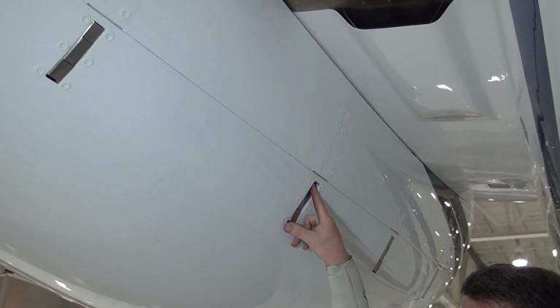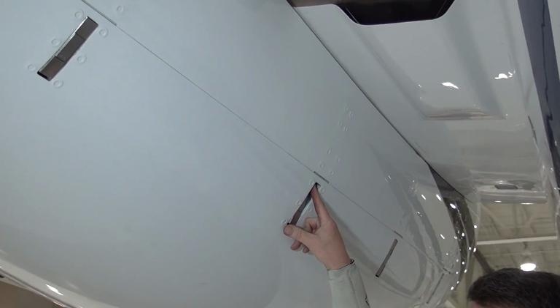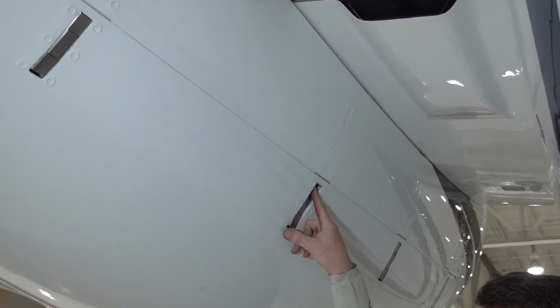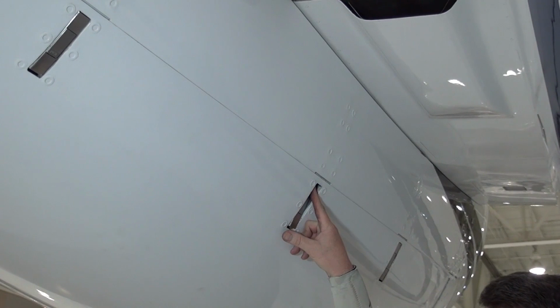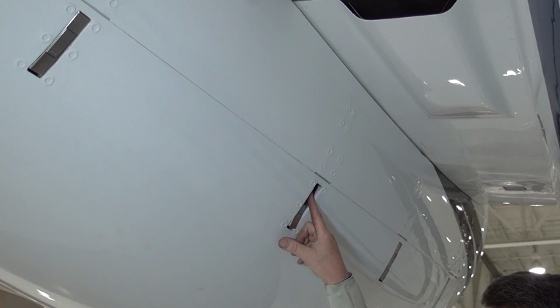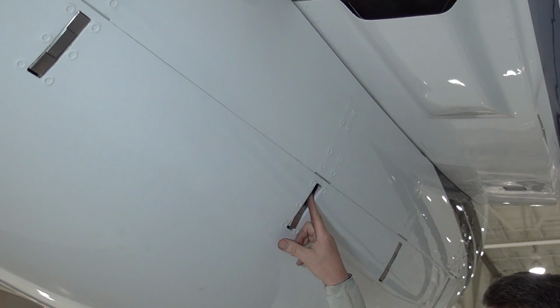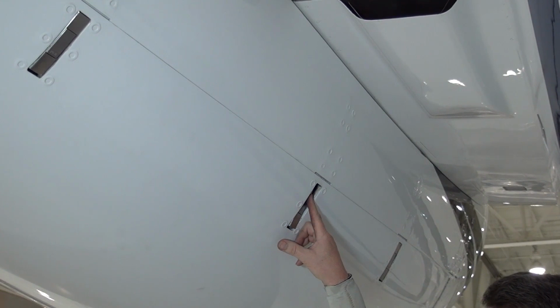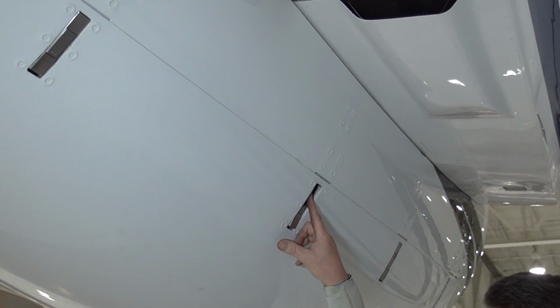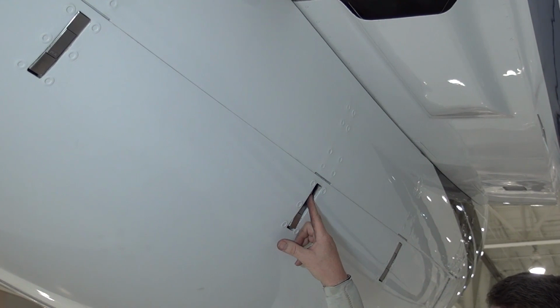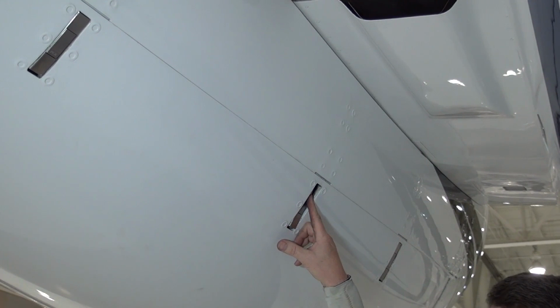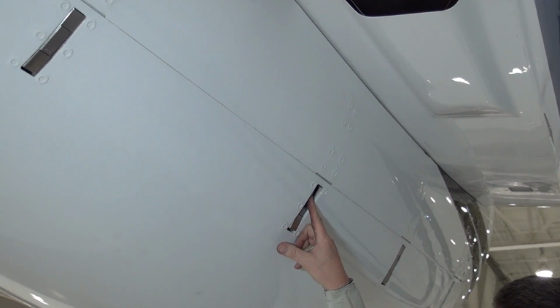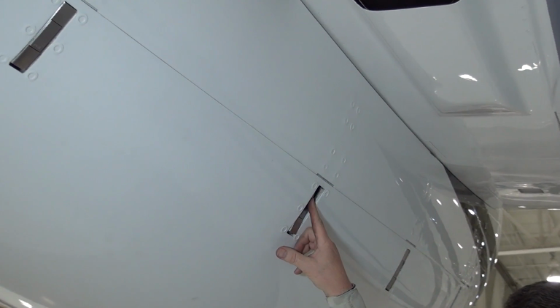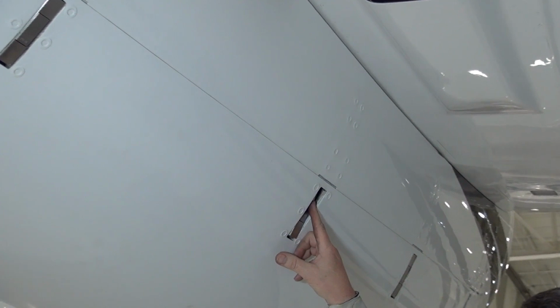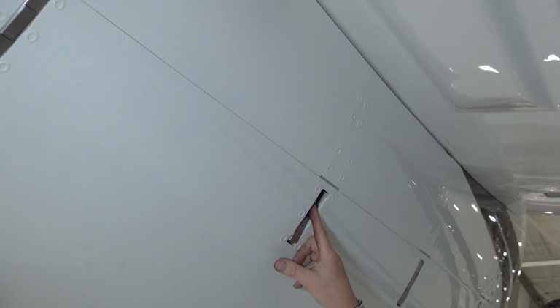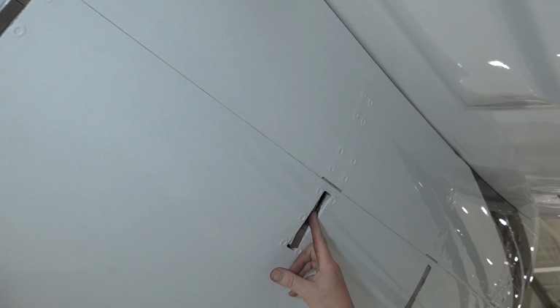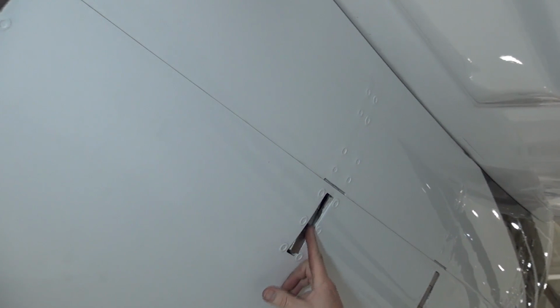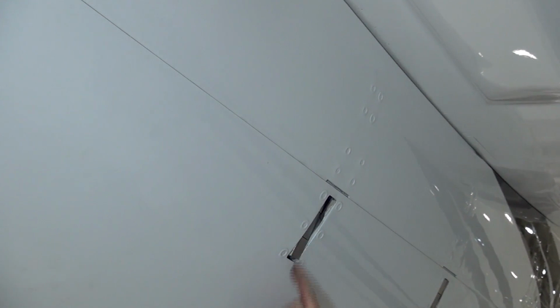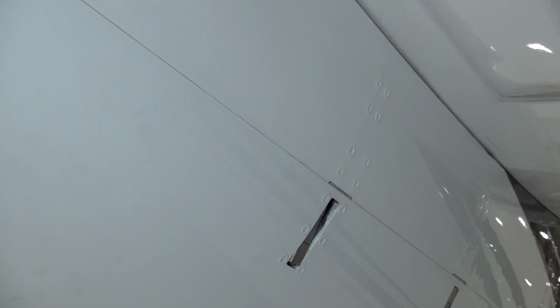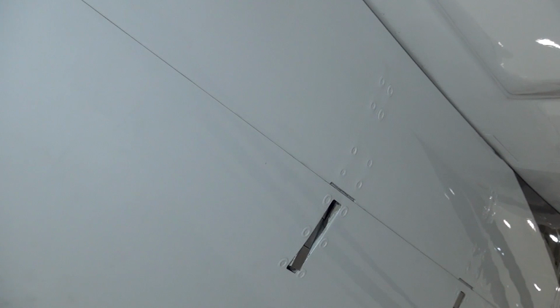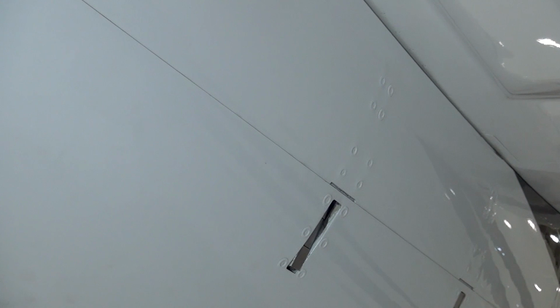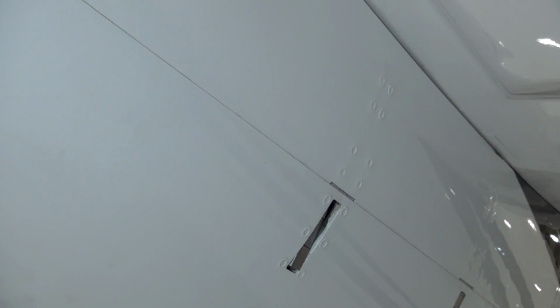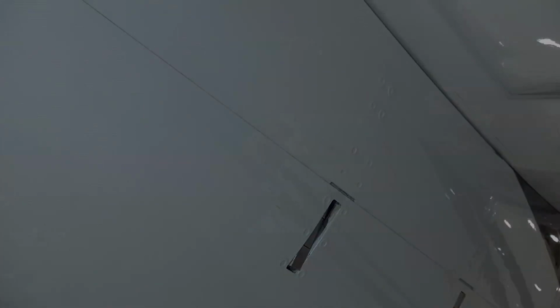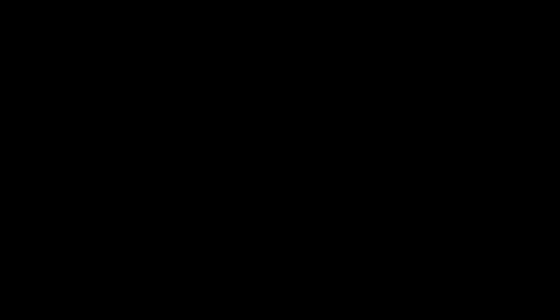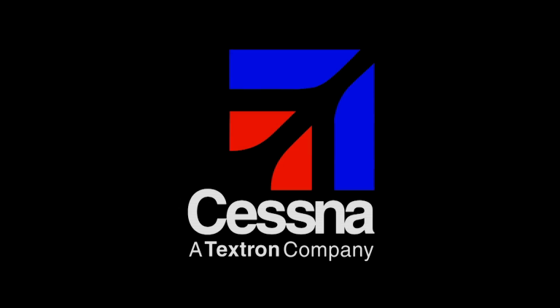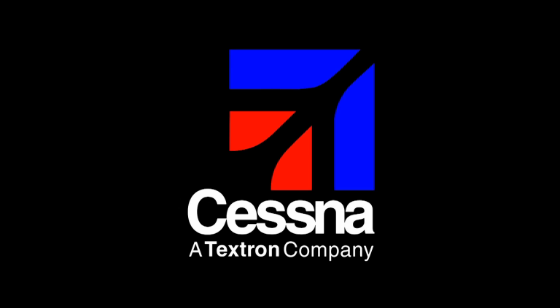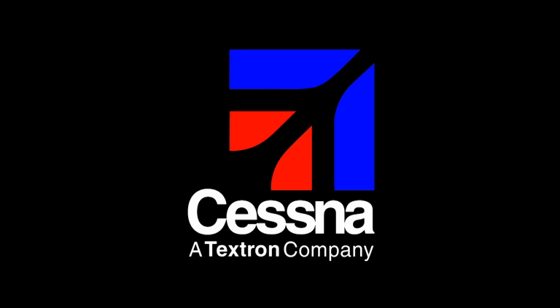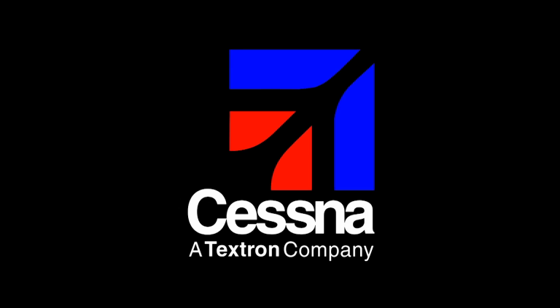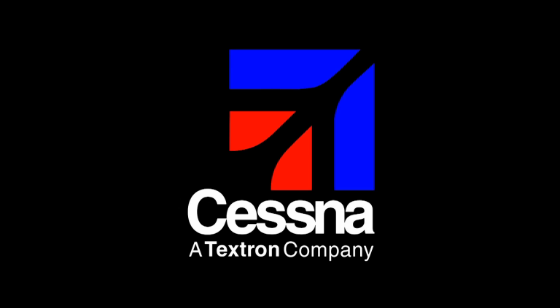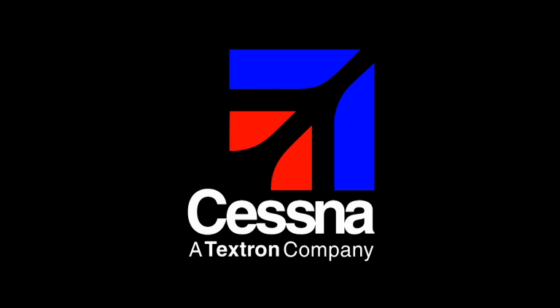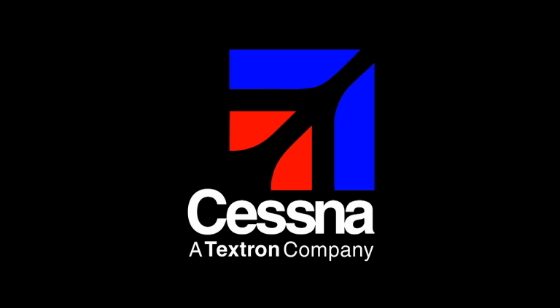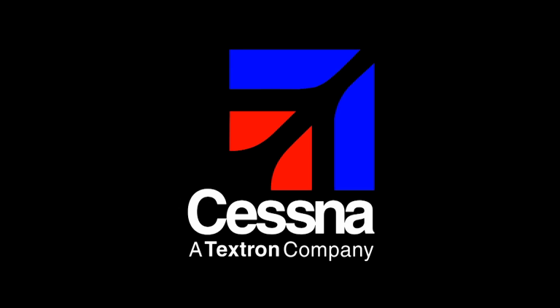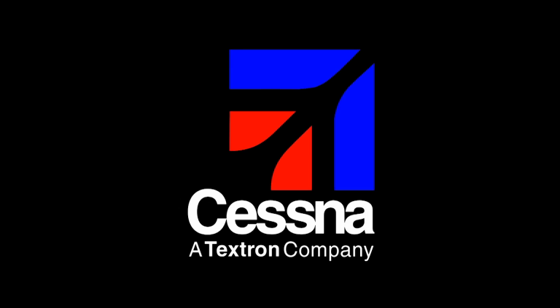Remember, all latches should be flush with the door skin and there should be no excessive visible gaps between the skin and the cow door itself.